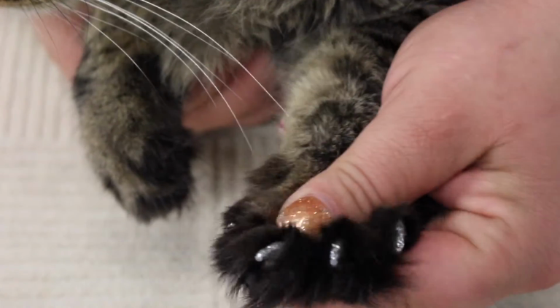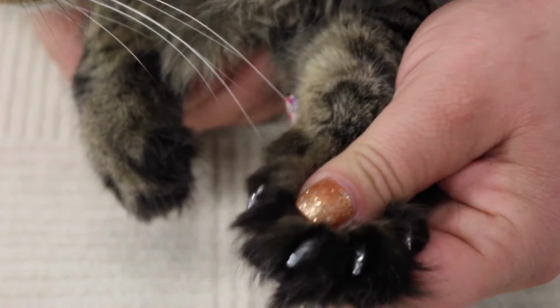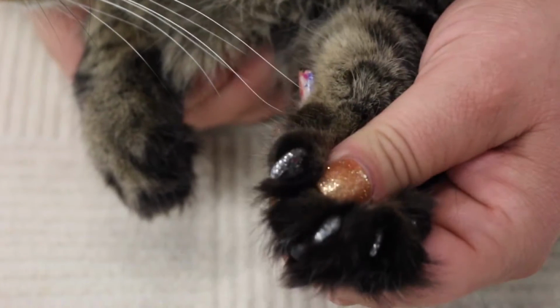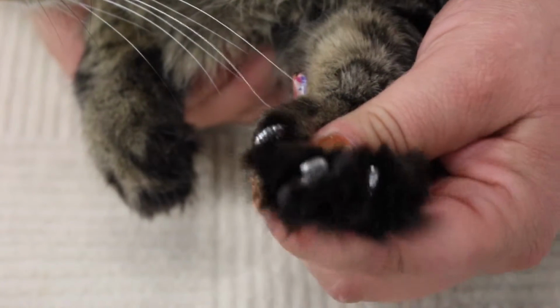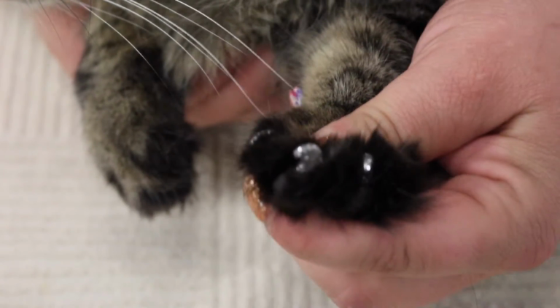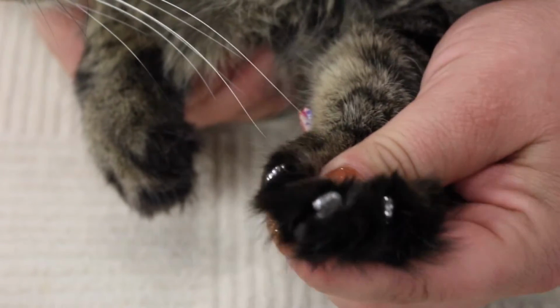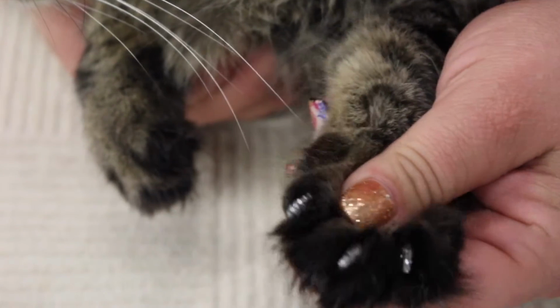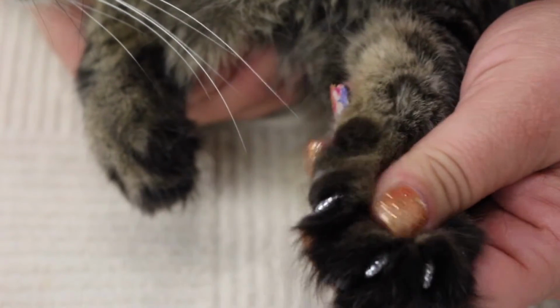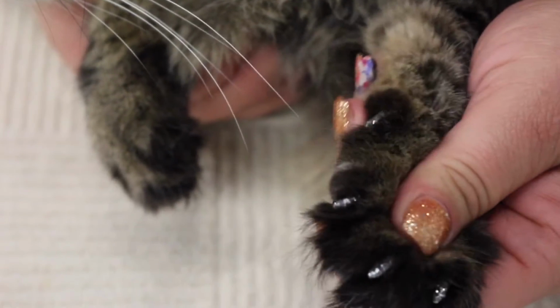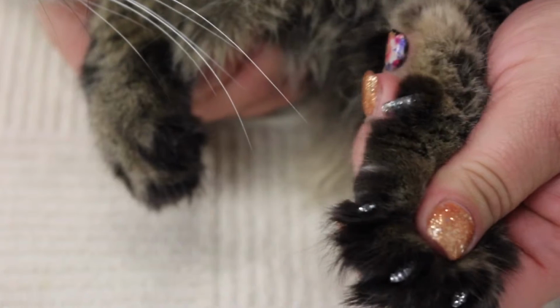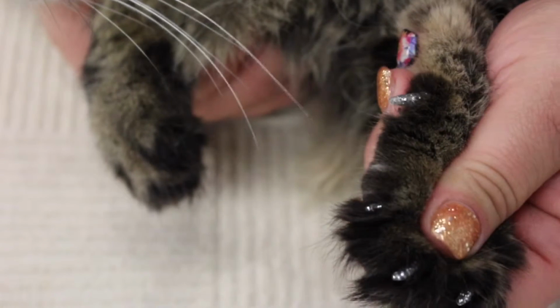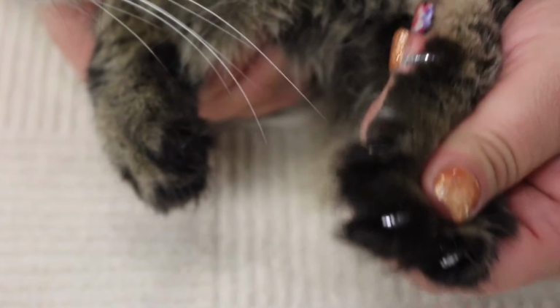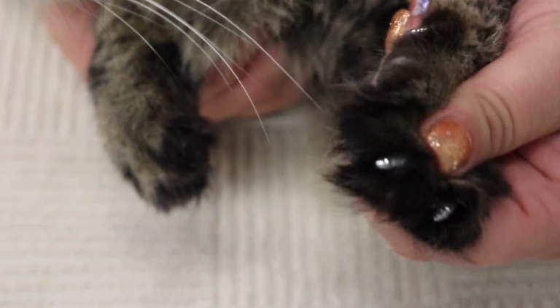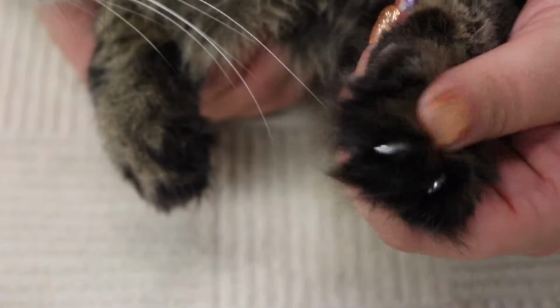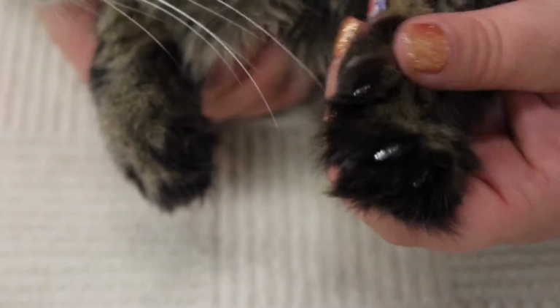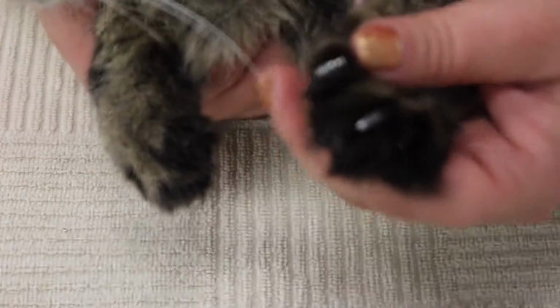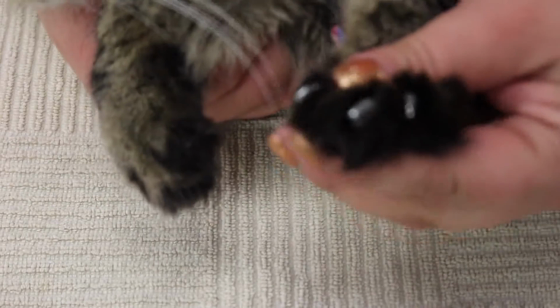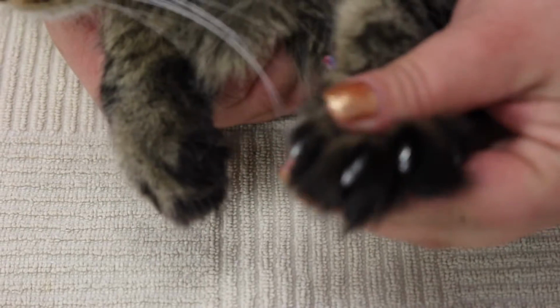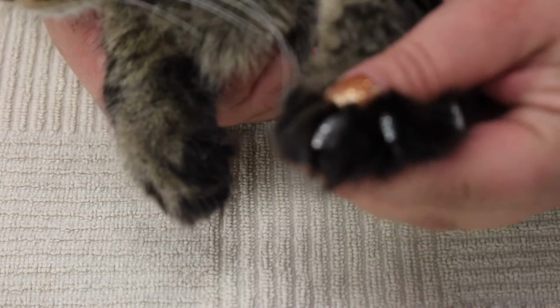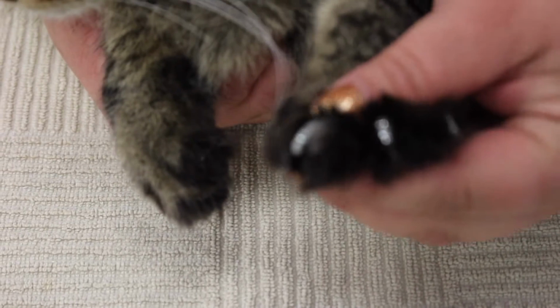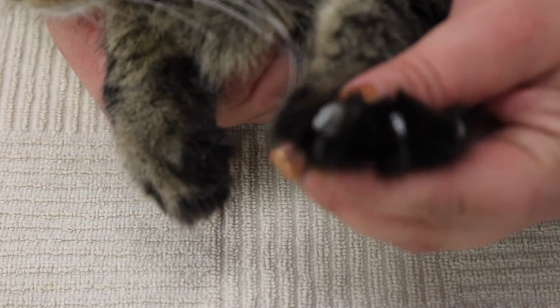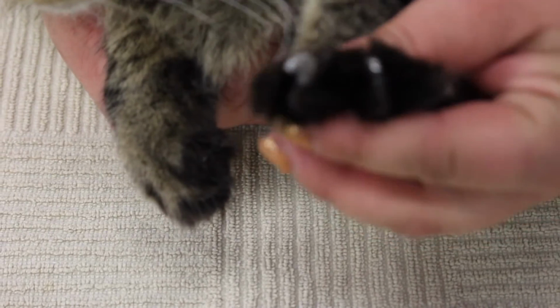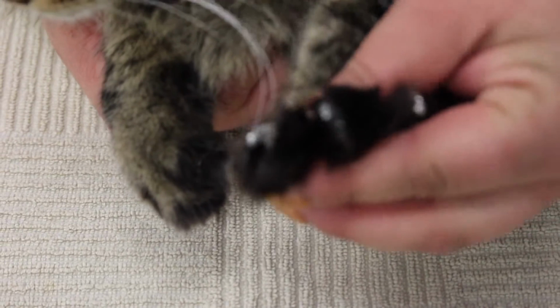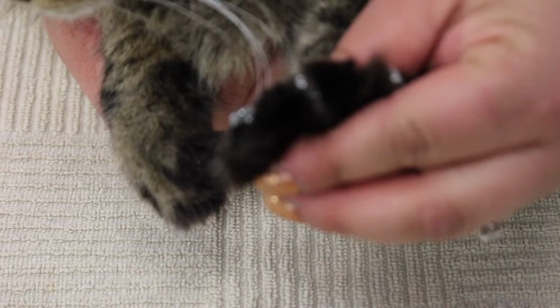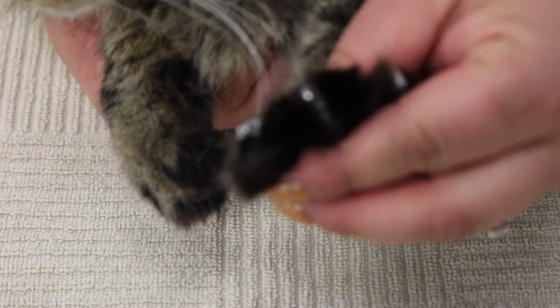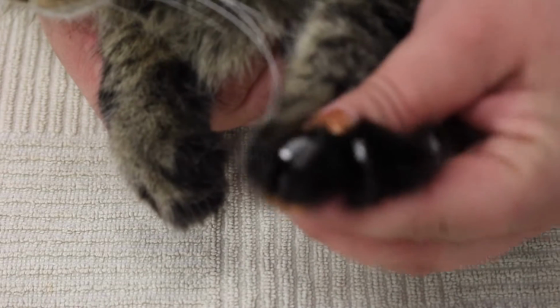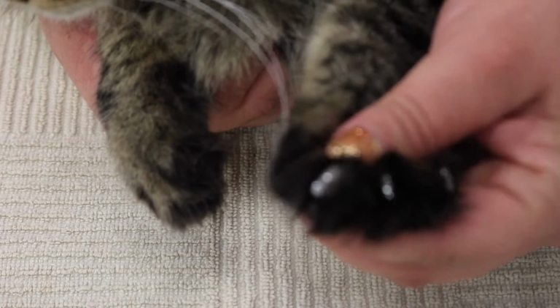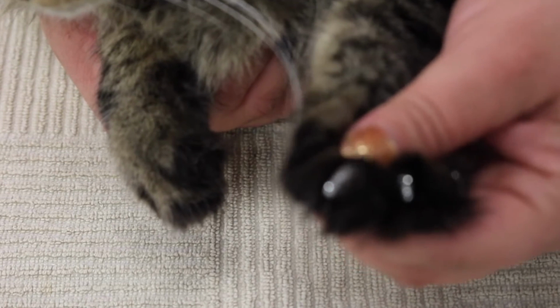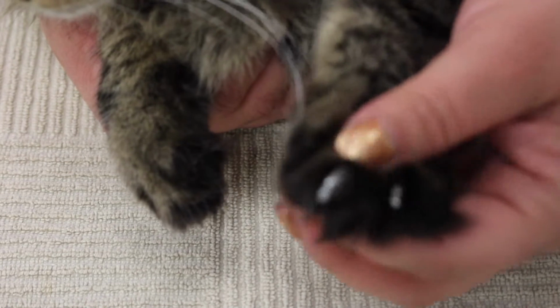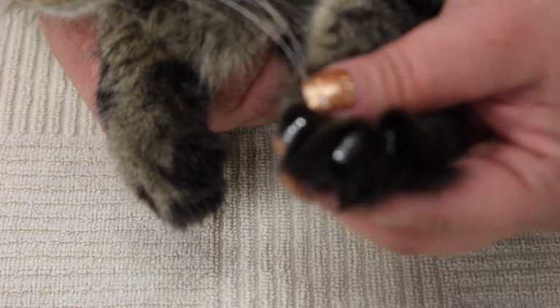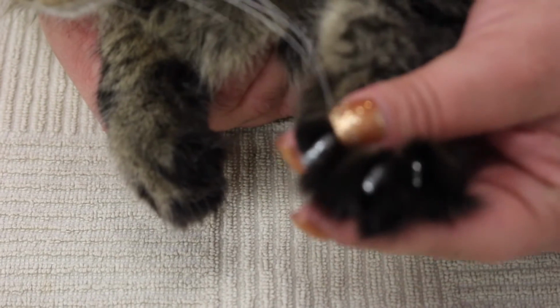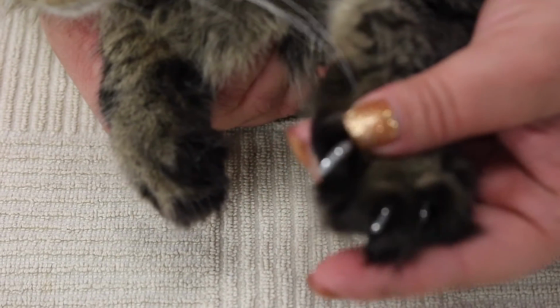She's all done. That way she doesn't scratch anybody, harm herself, or get her nails stuck on anything. They're nice, soft, and sparkly.